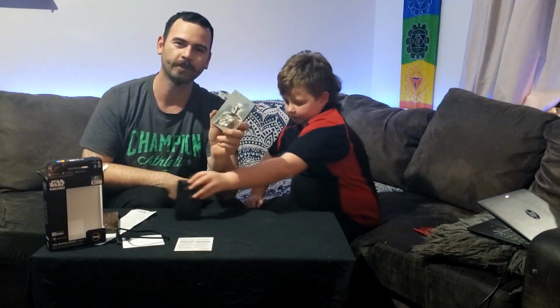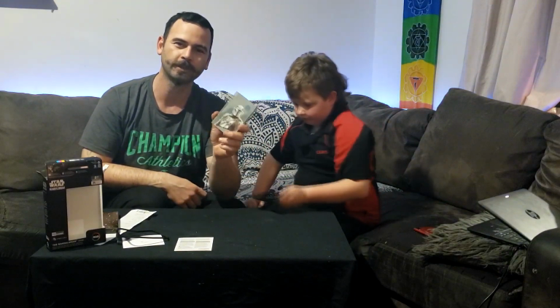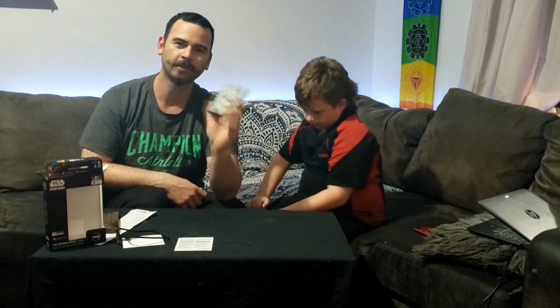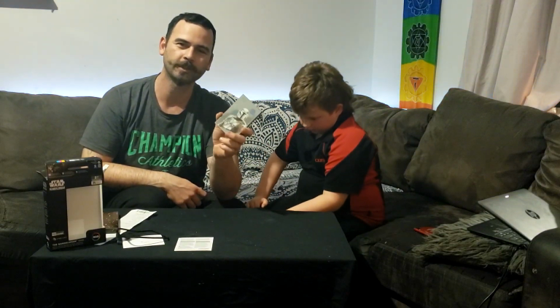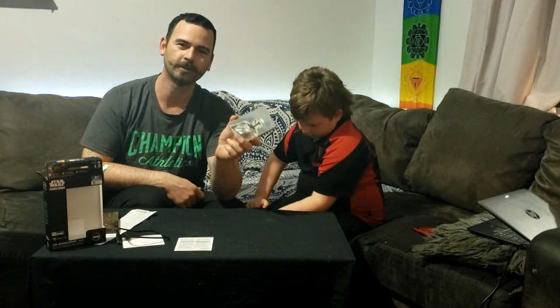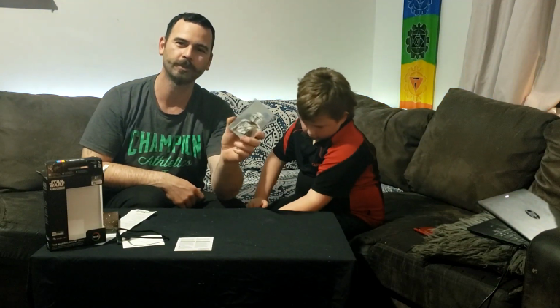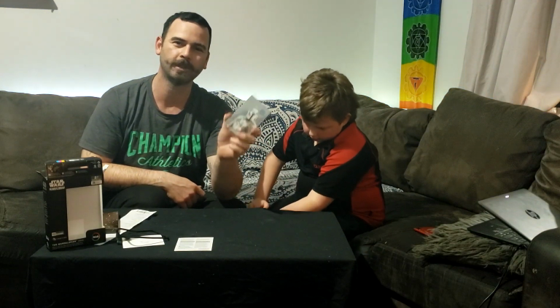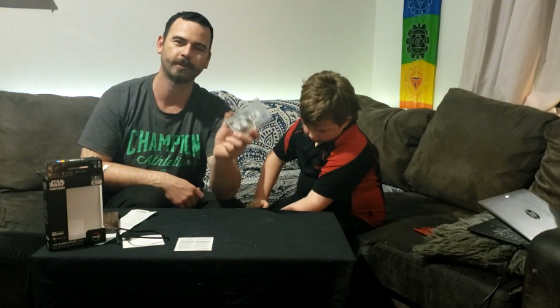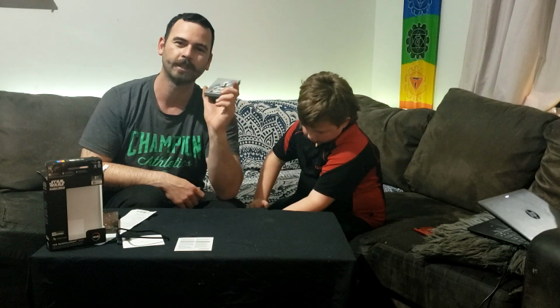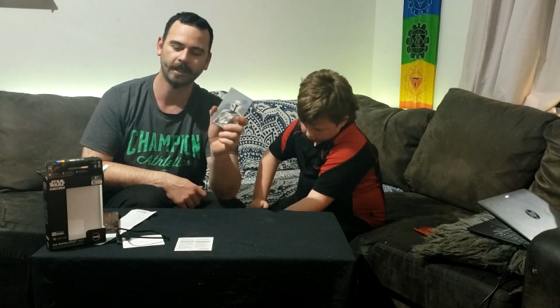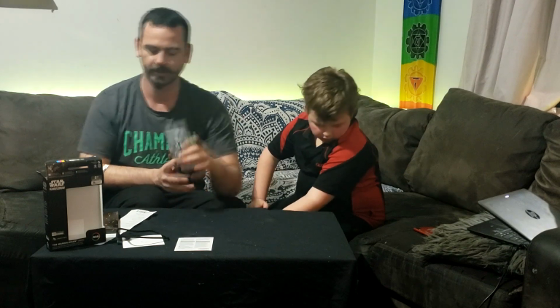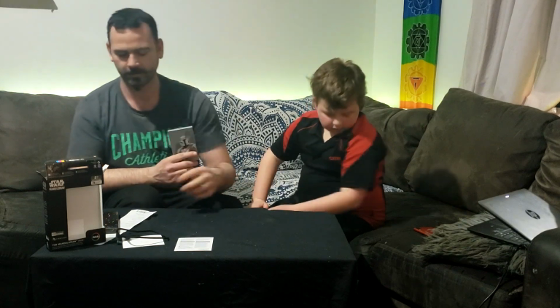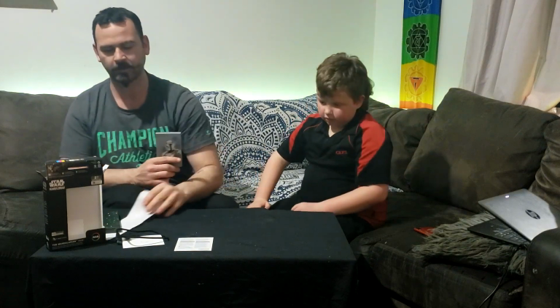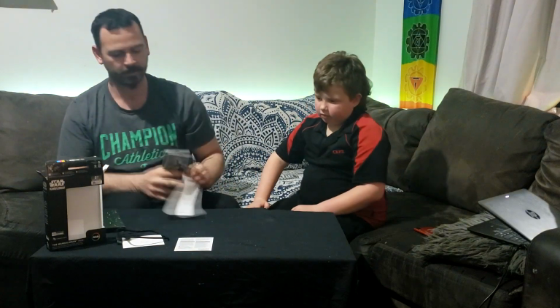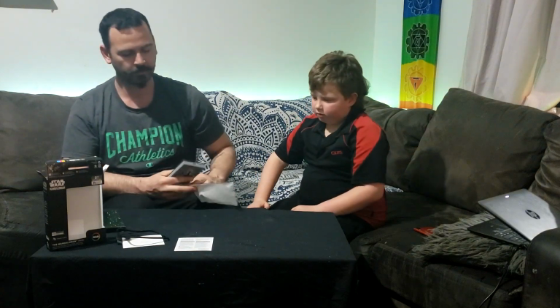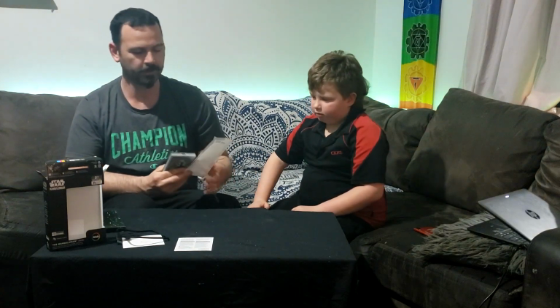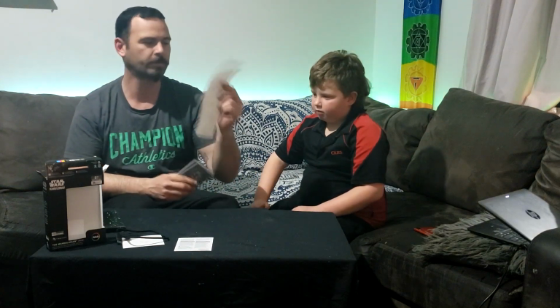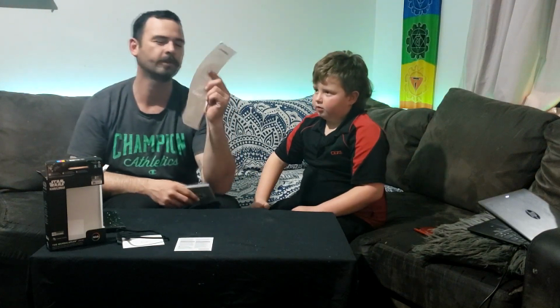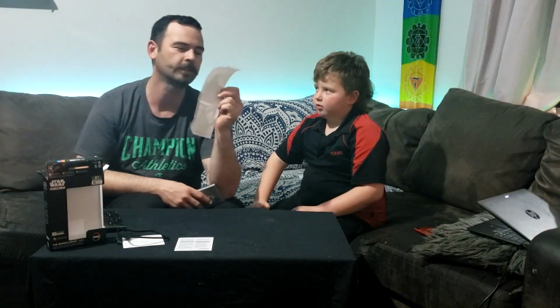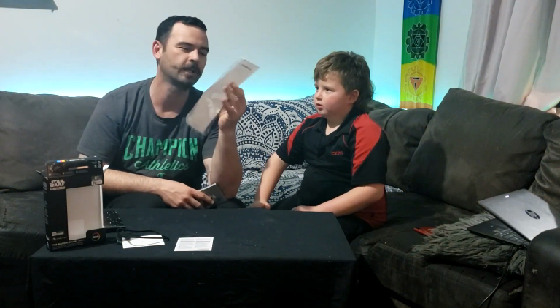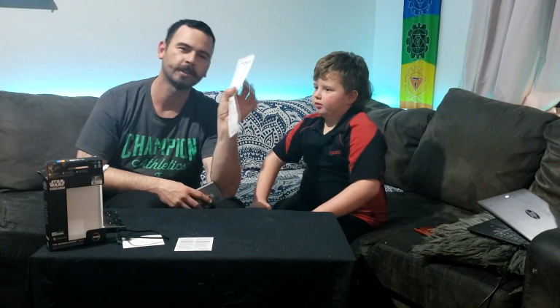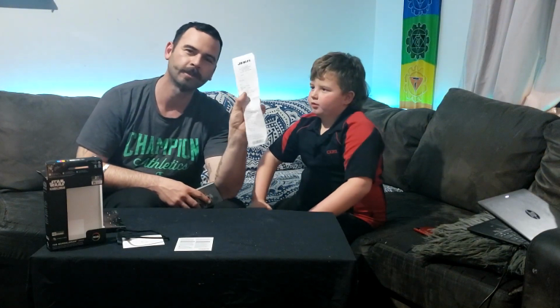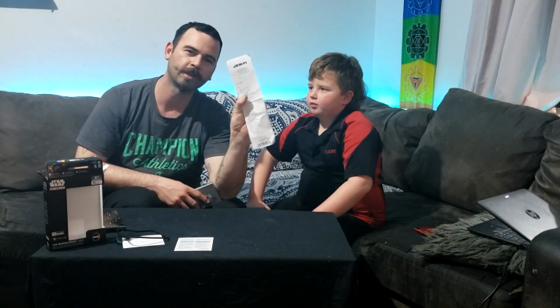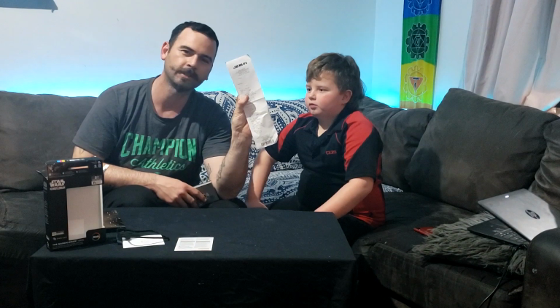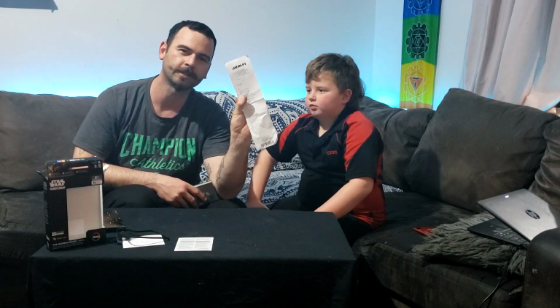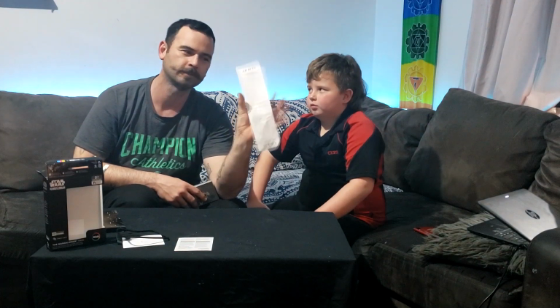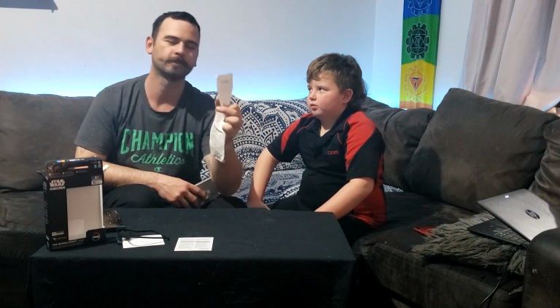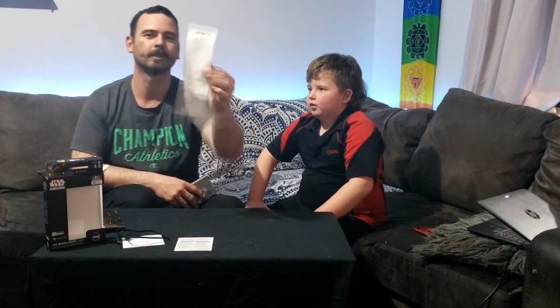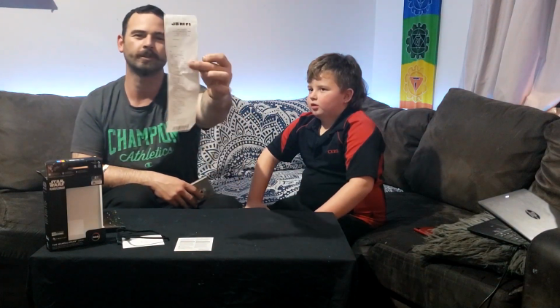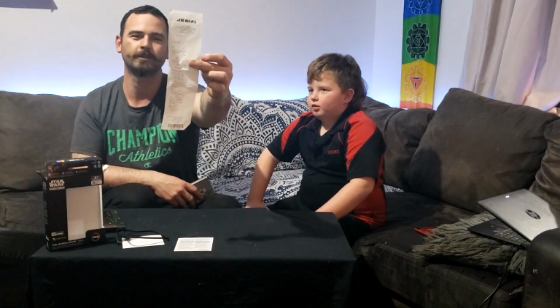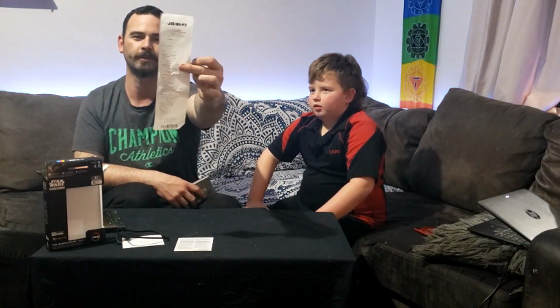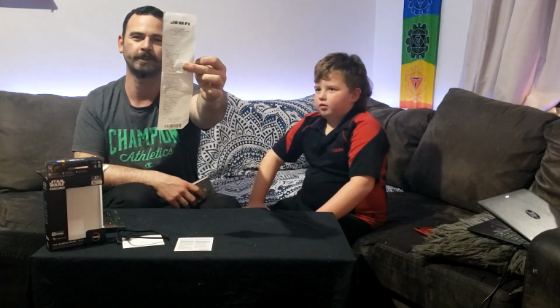So what are you waiting for — go out and get yourself a Mandalorian Special Edition two terabyte hard drive today. We went to JB Hi-Fi and got ours, and it was $129. It's there if you want to zoom in.